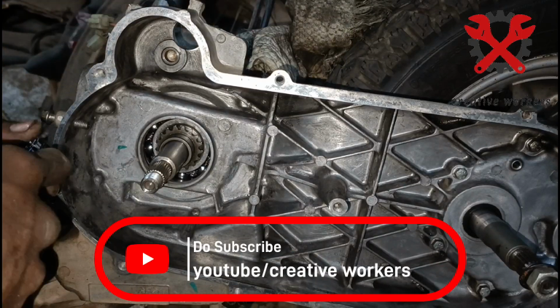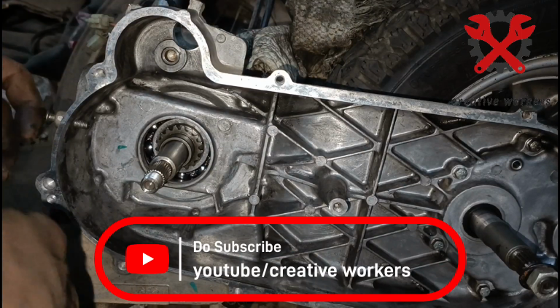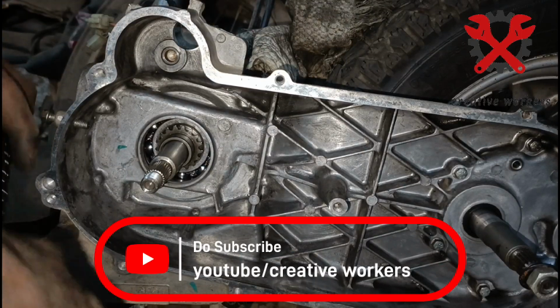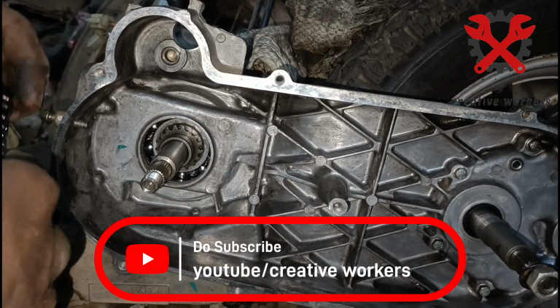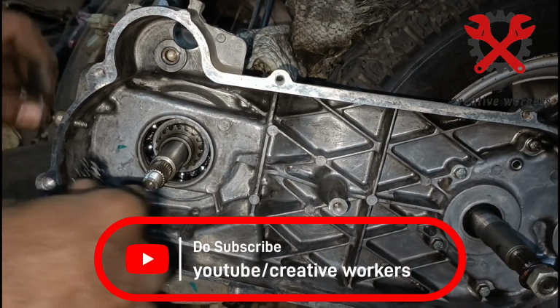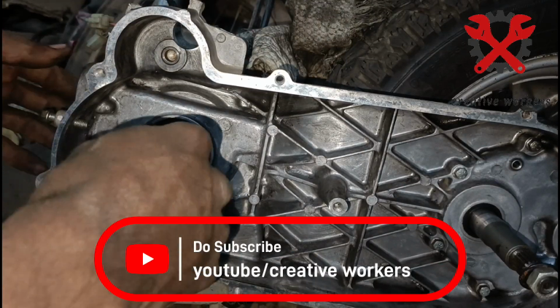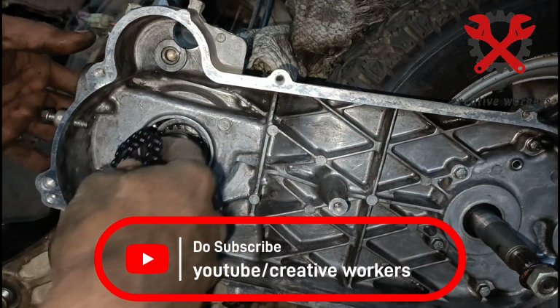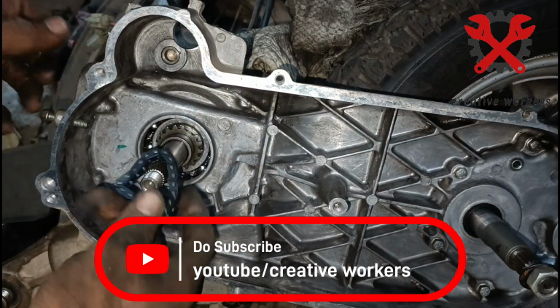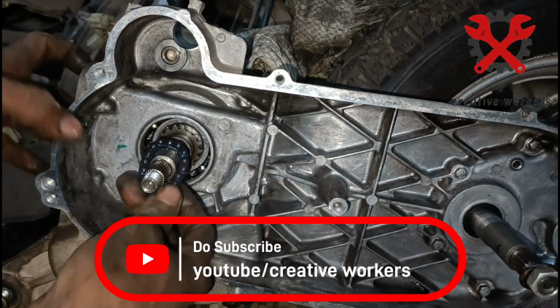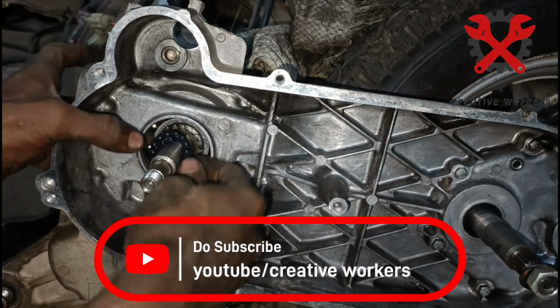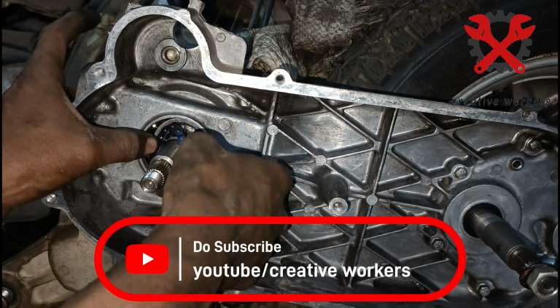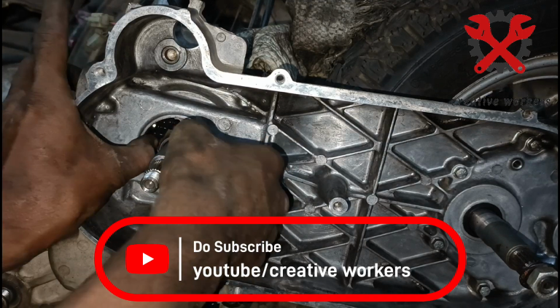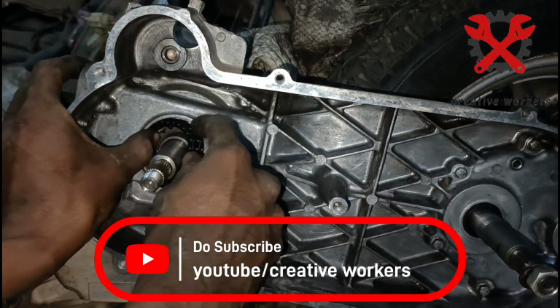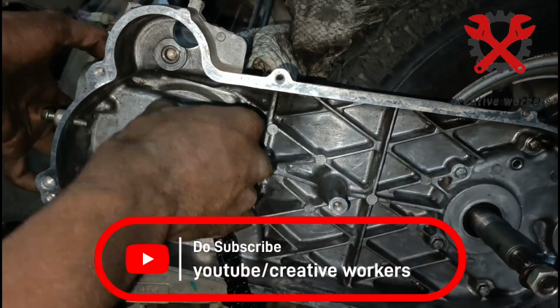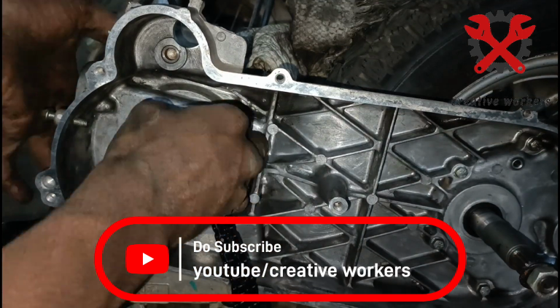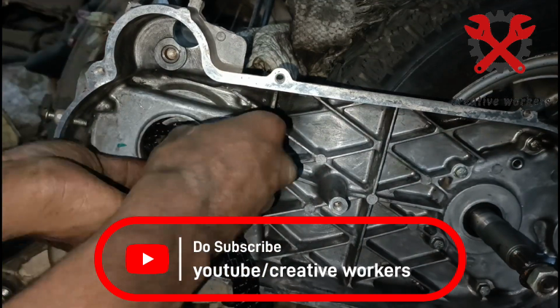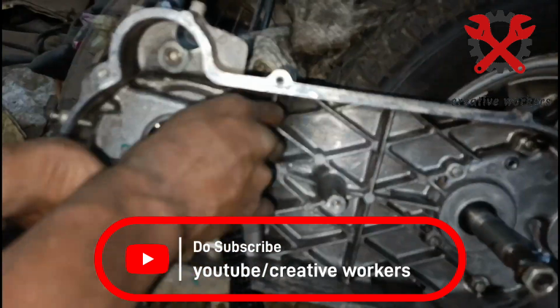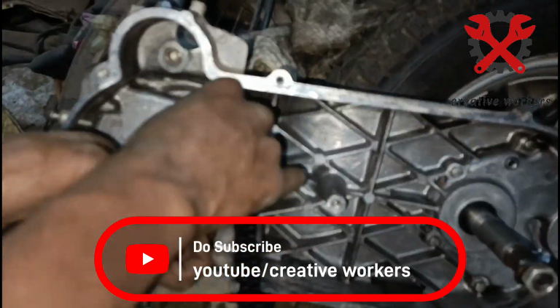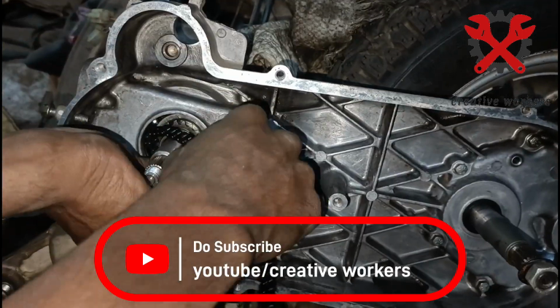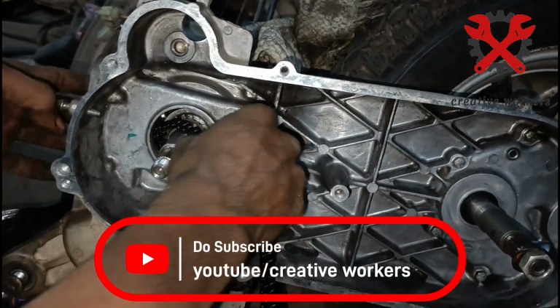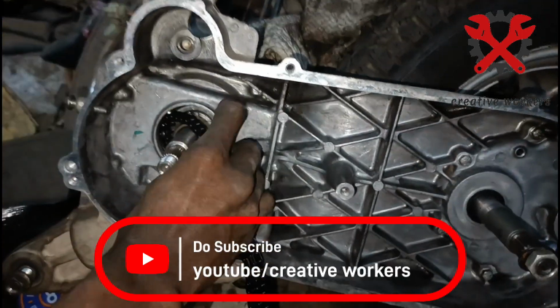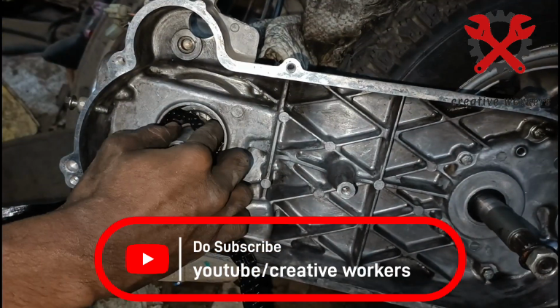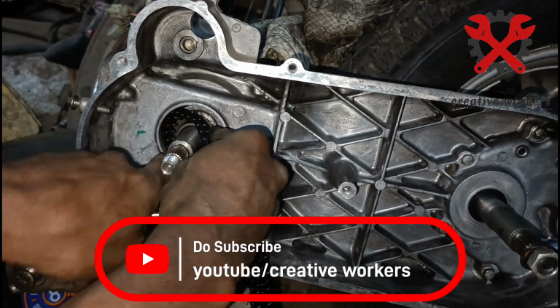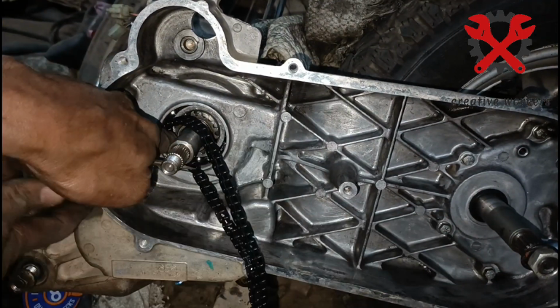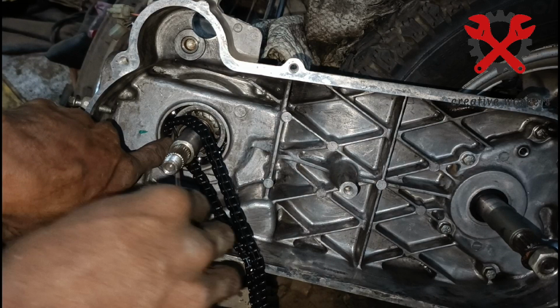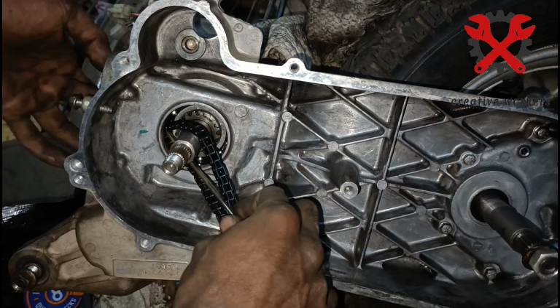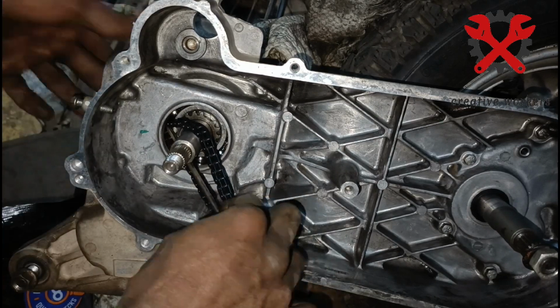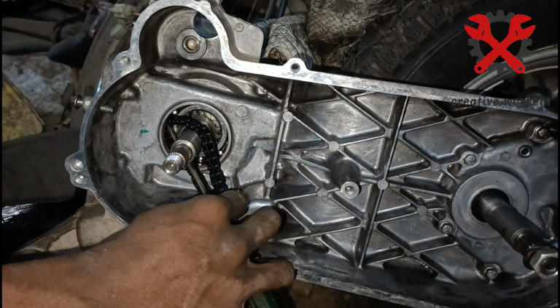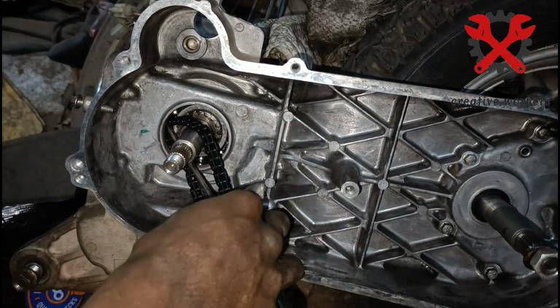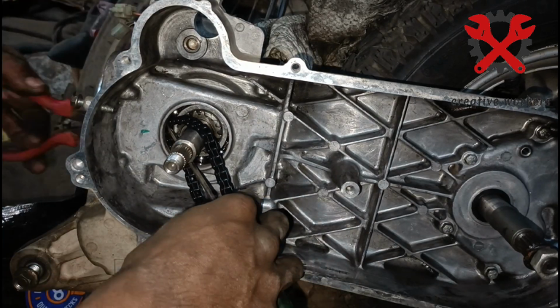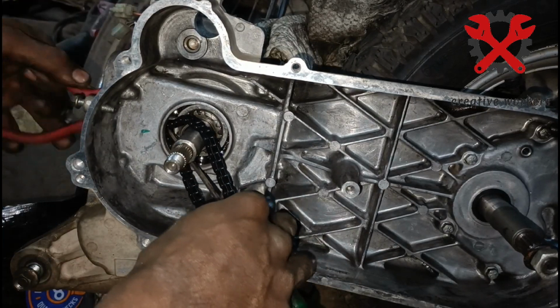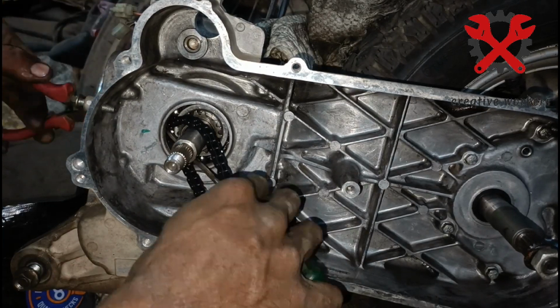I will tell you how to use the Suzuki SS 125CC. I will tell you how to use the timing and clicks. In this video, I will tell you how to use the magnet fitting and crank swap fitting.